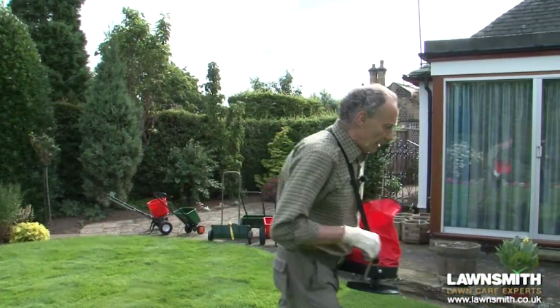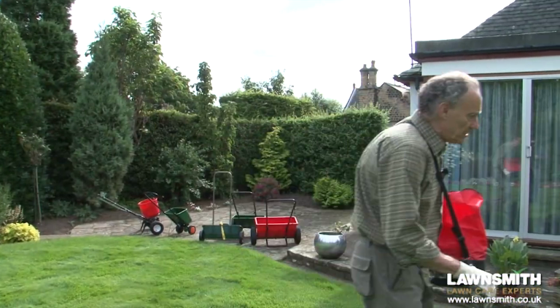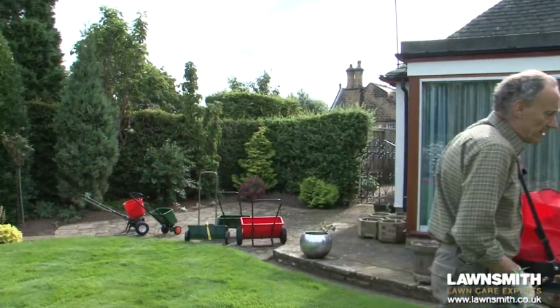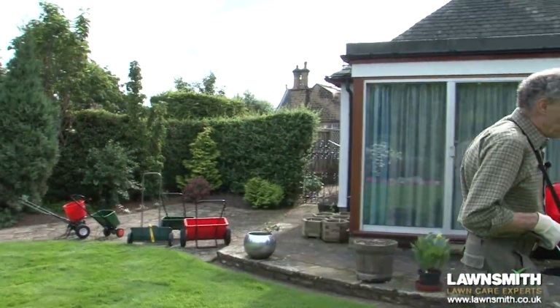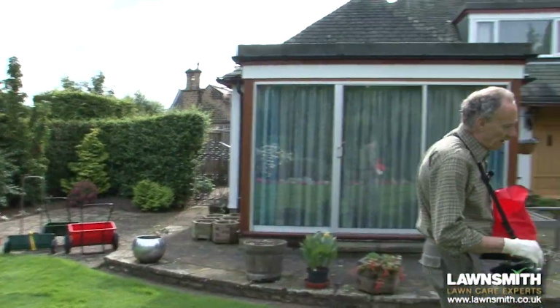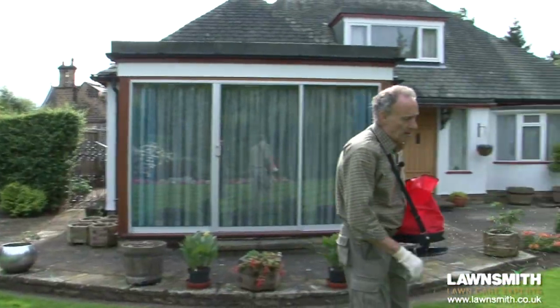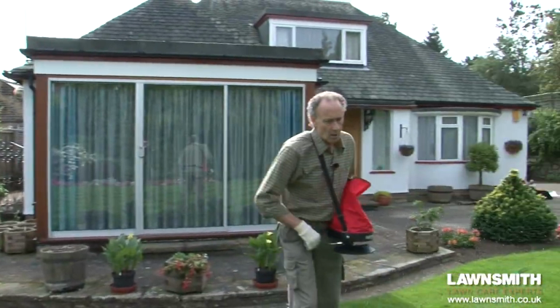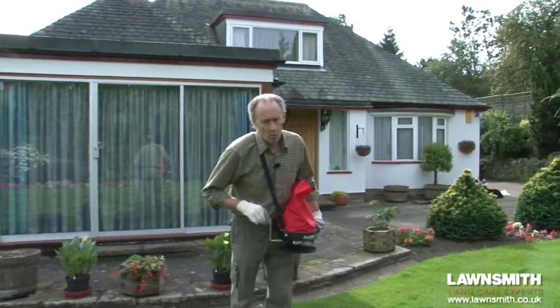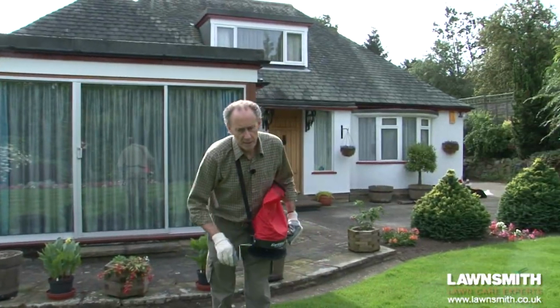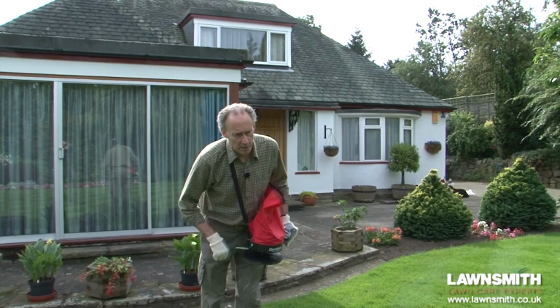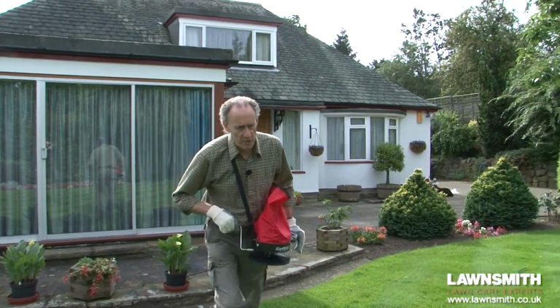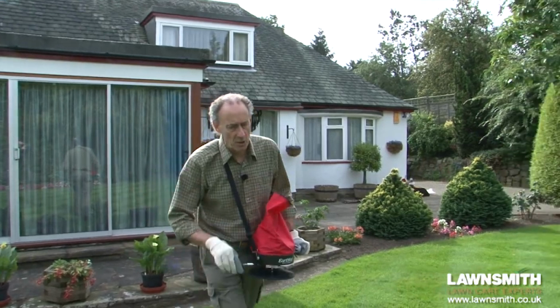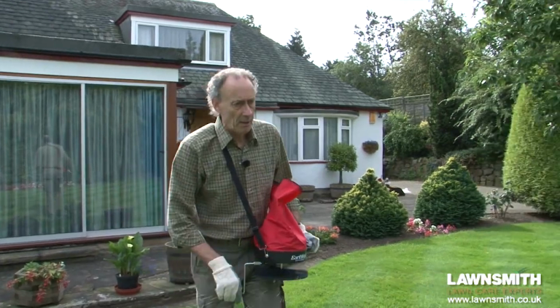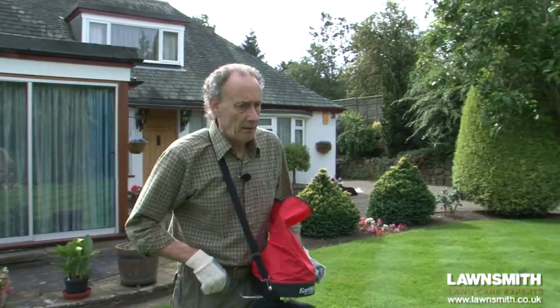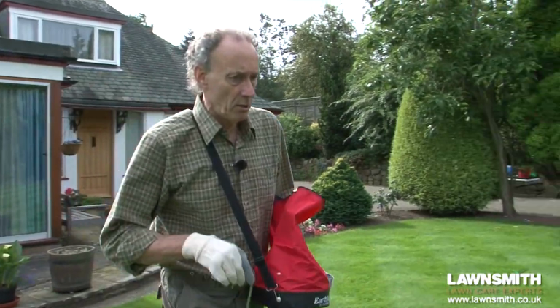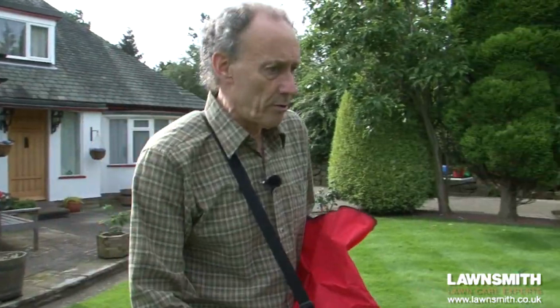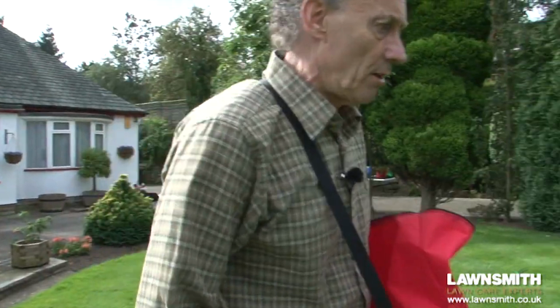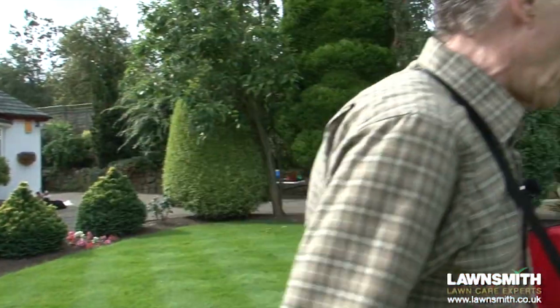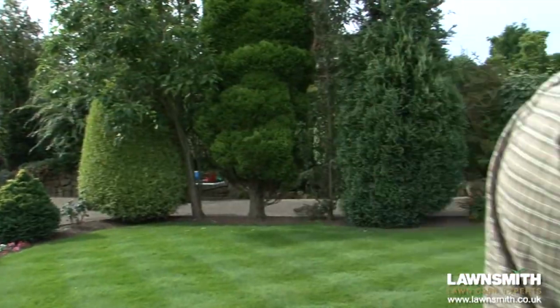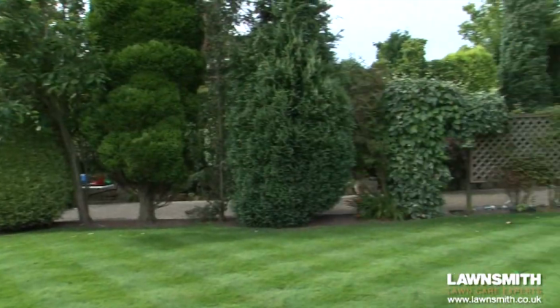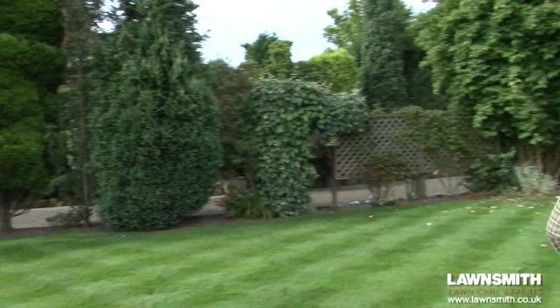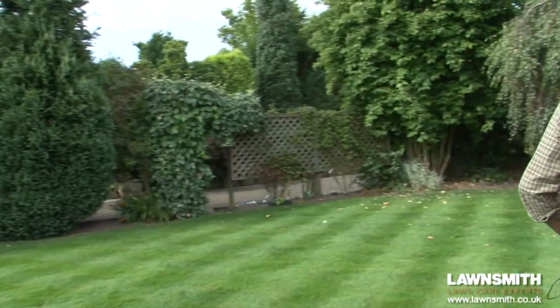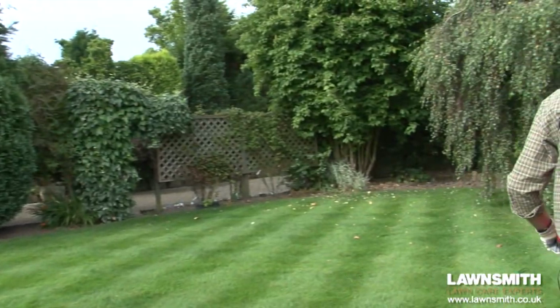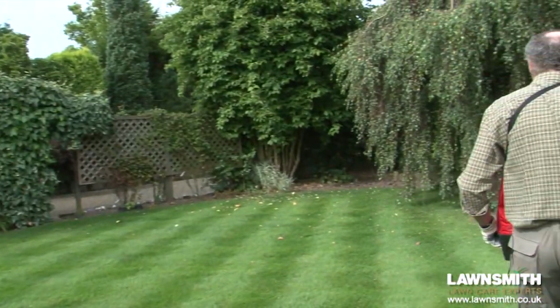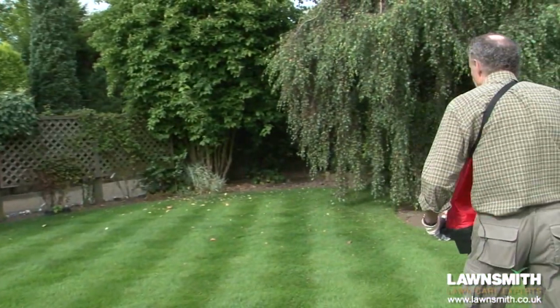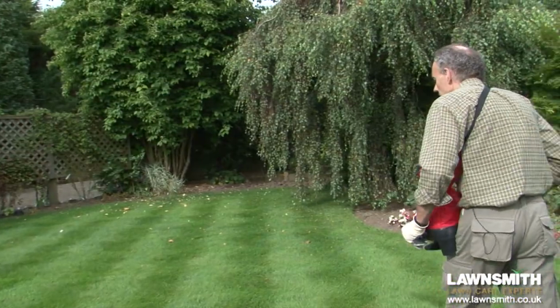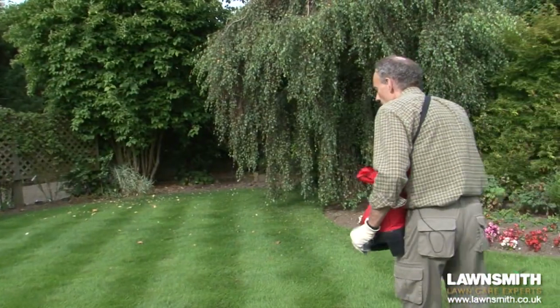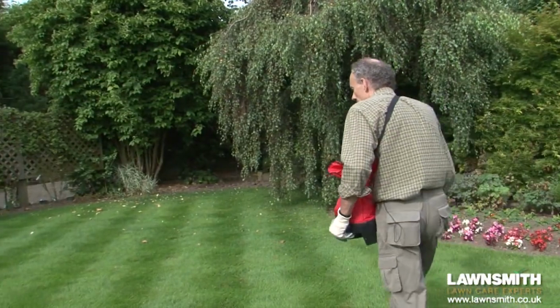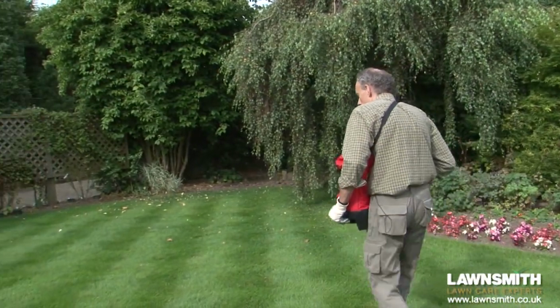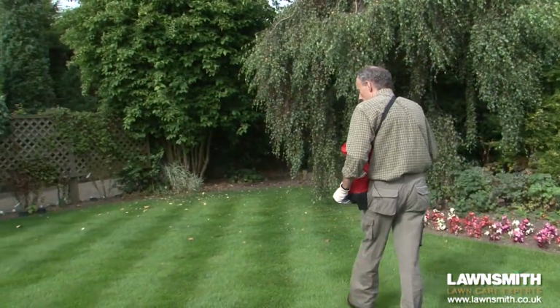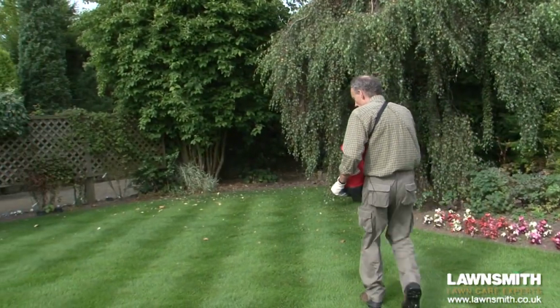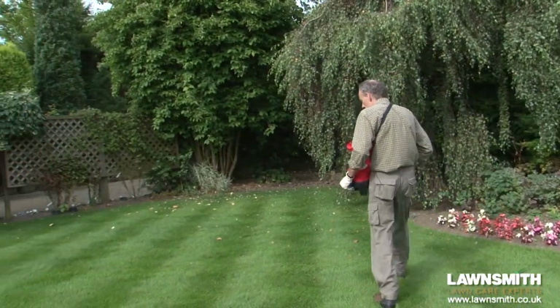As you can see this is quite a quick procedure. This lawn is over a hundred square meters and I can do it in about a minute.